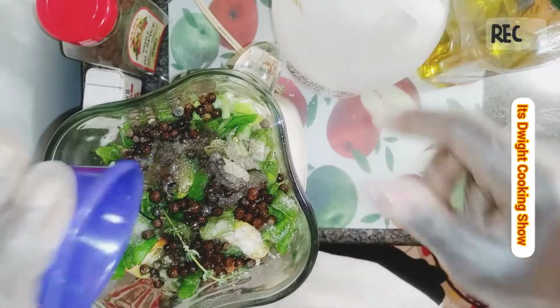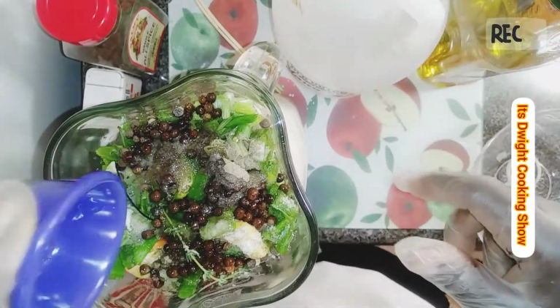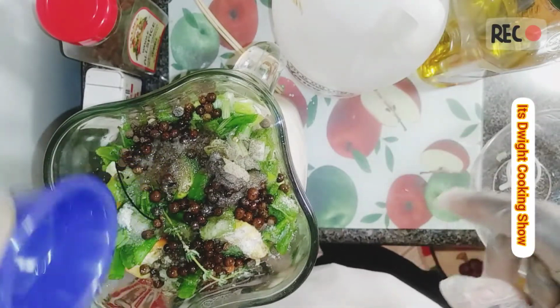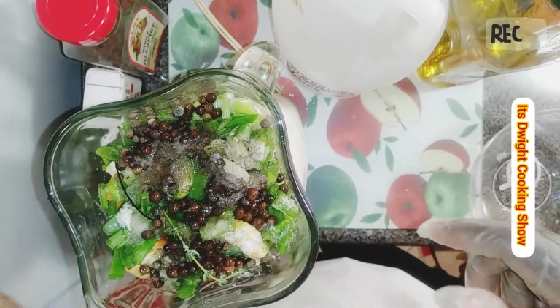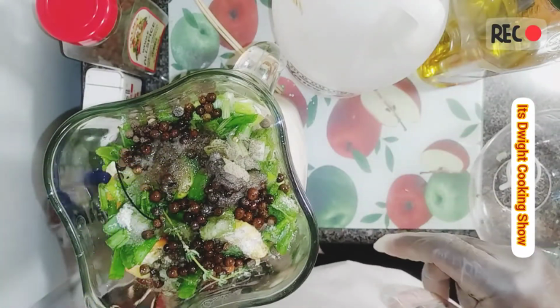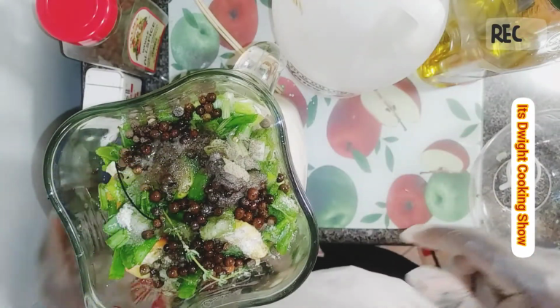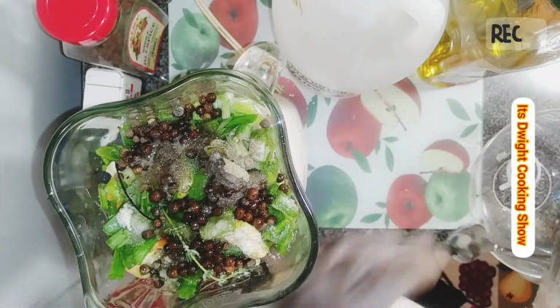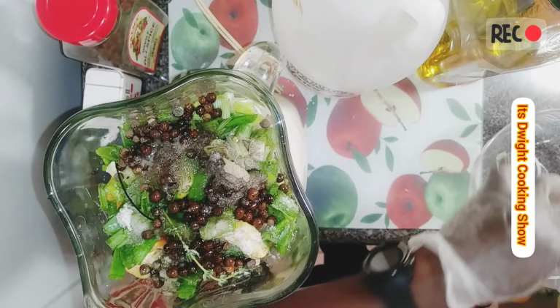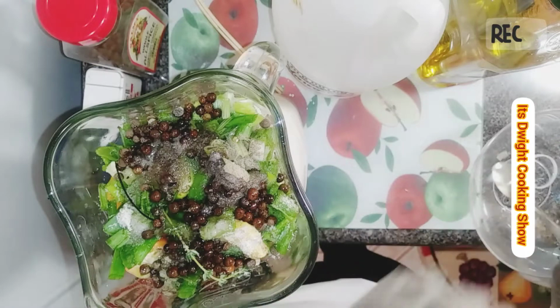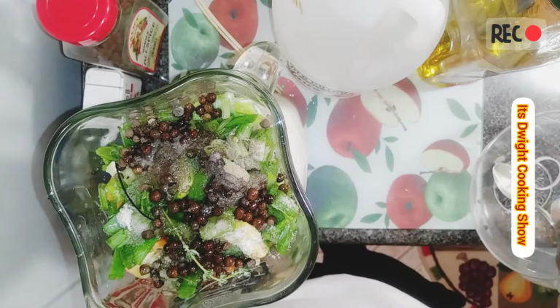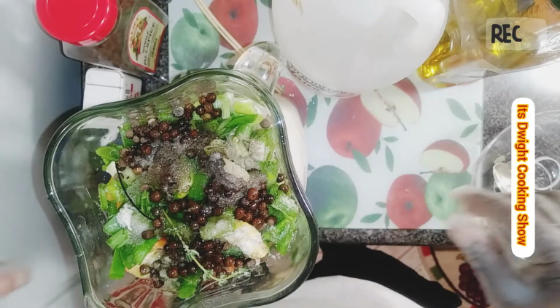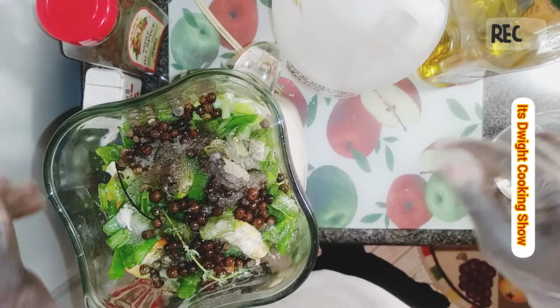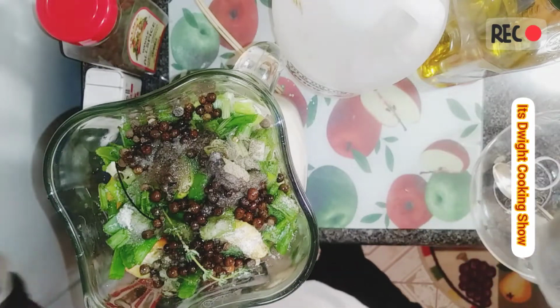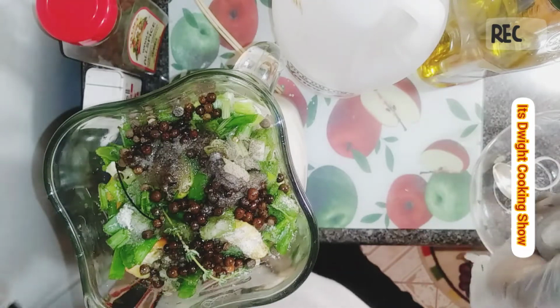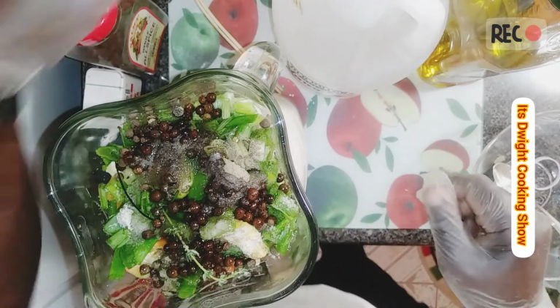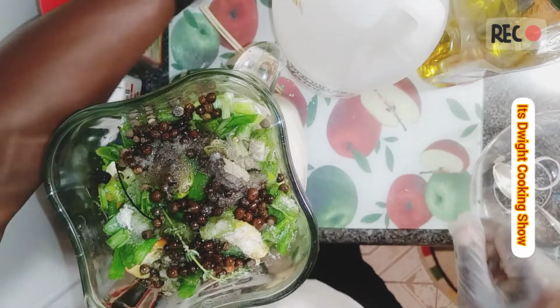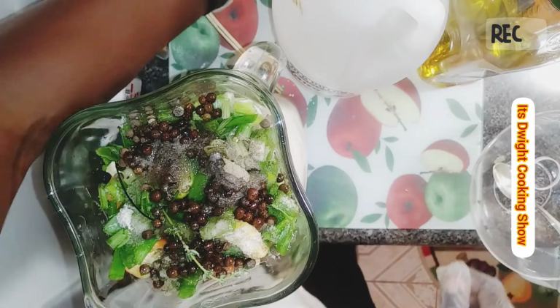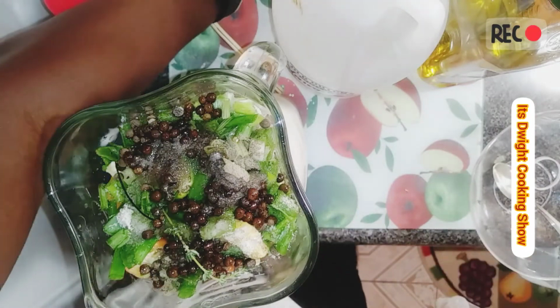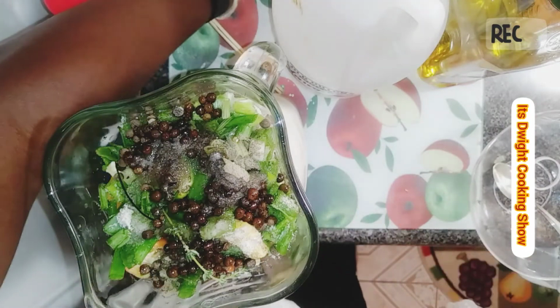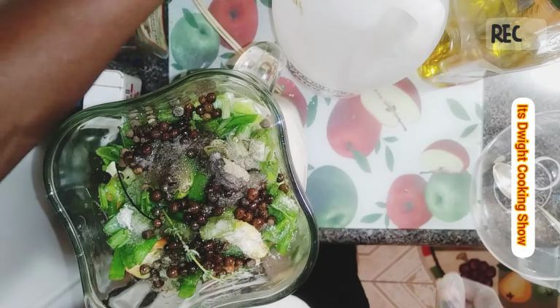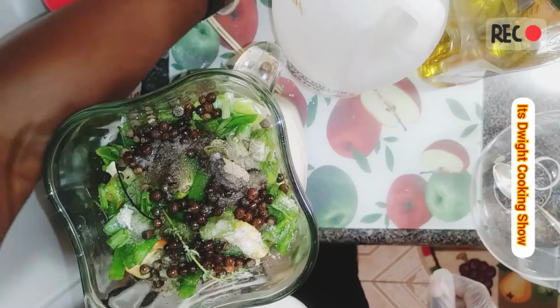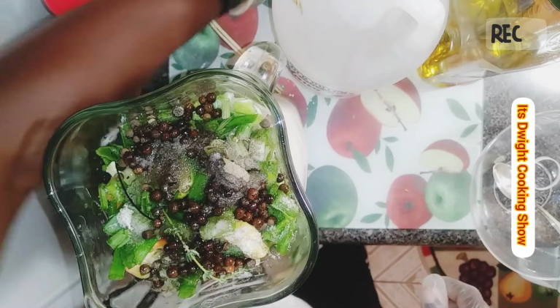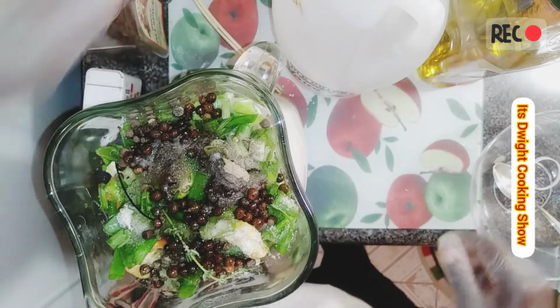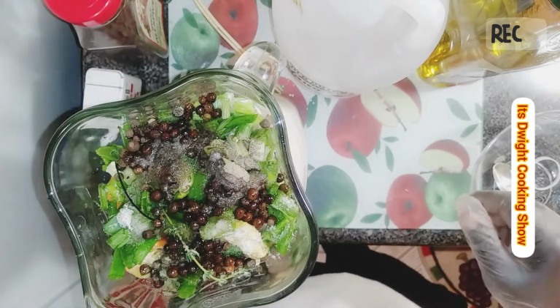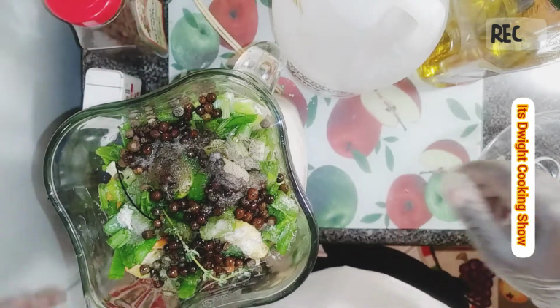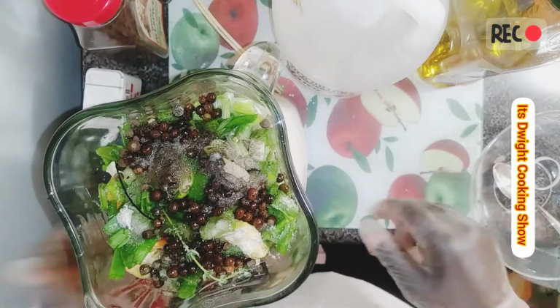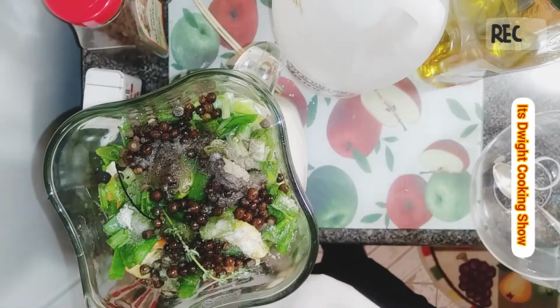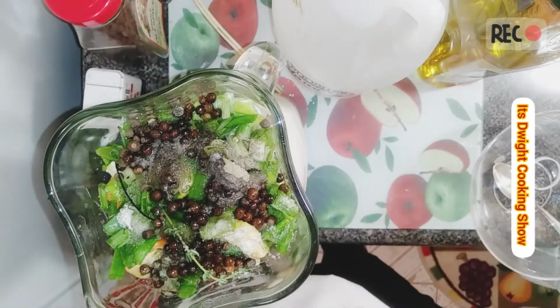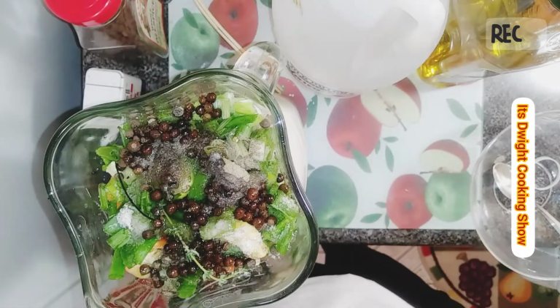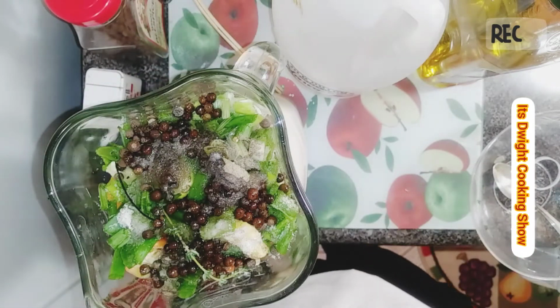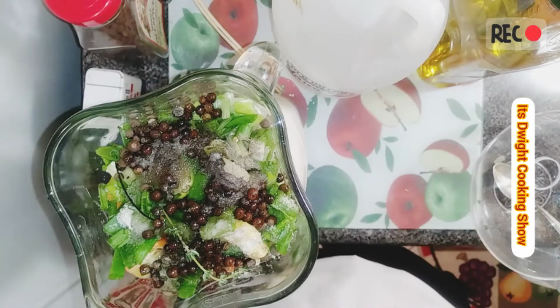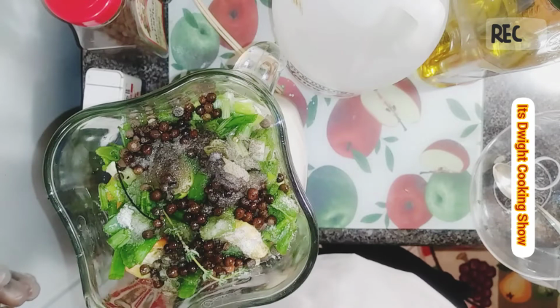It depends on how spicy you want it to be — right now it's kicking. That's all the ingredients. I'm not missing anything. Okay, I'm going to get ready to blend.